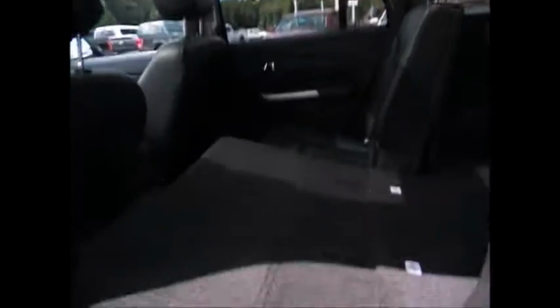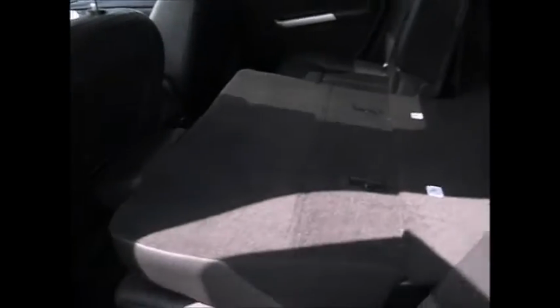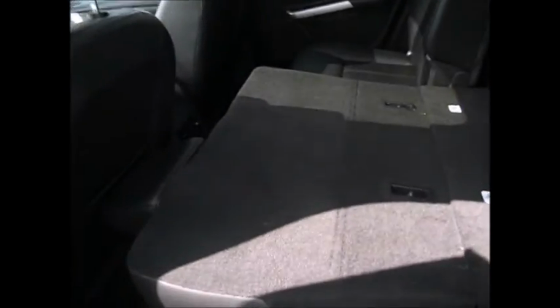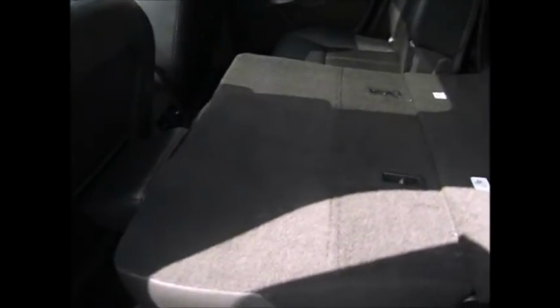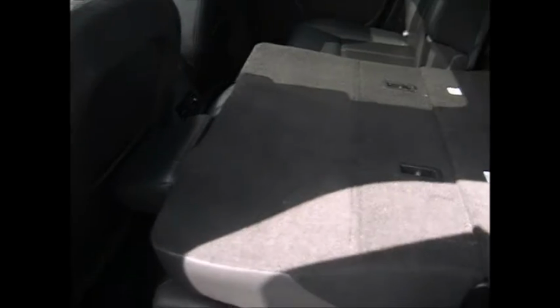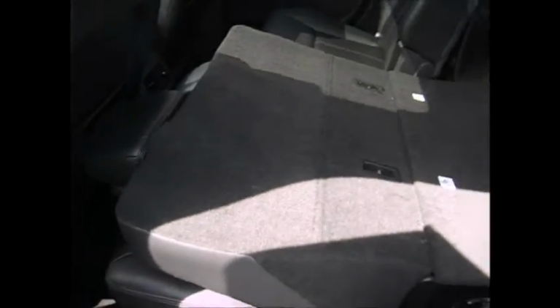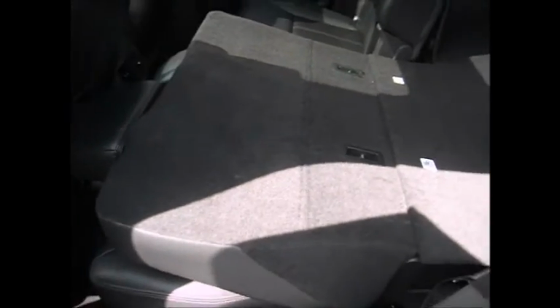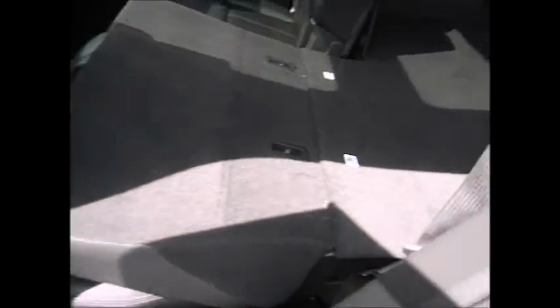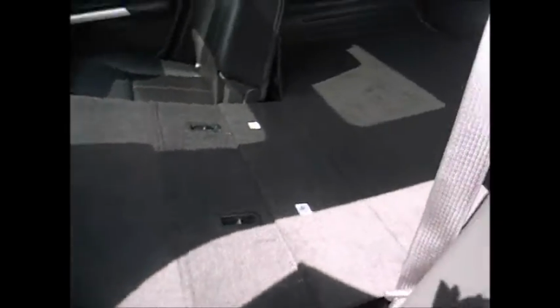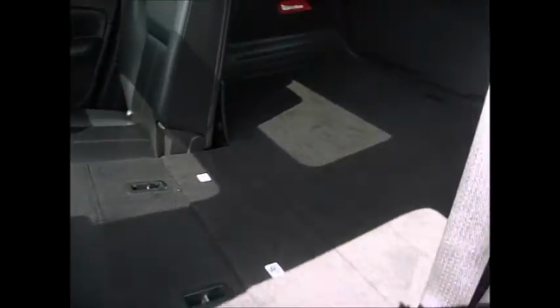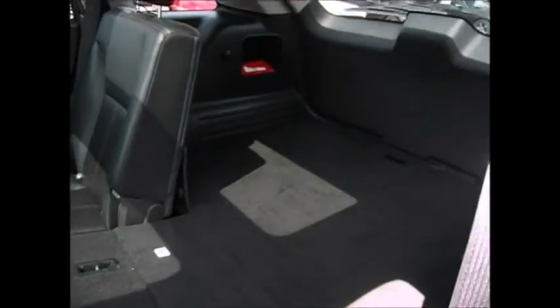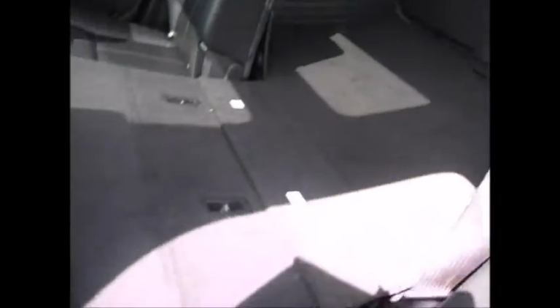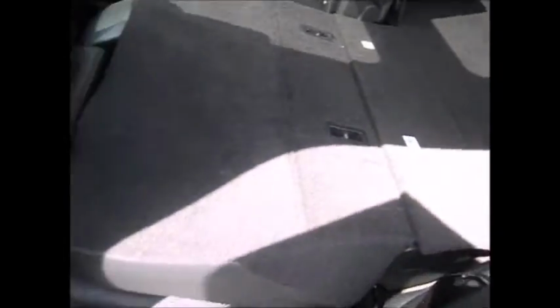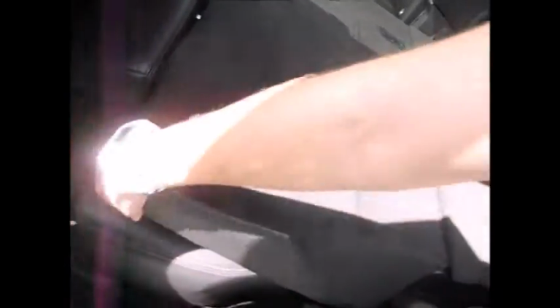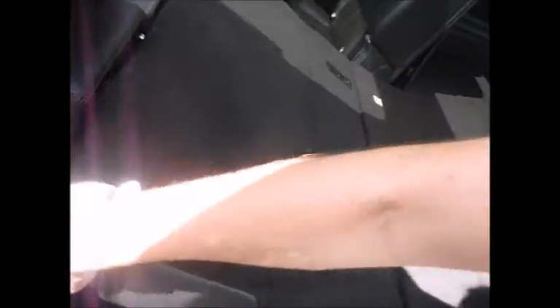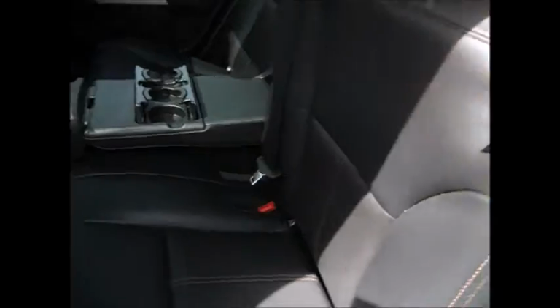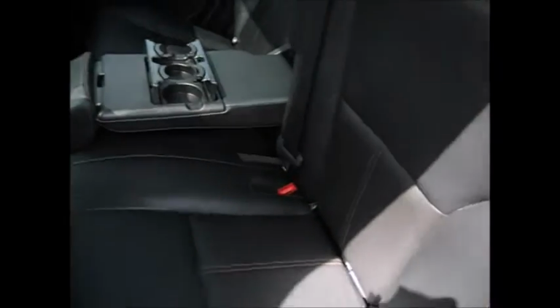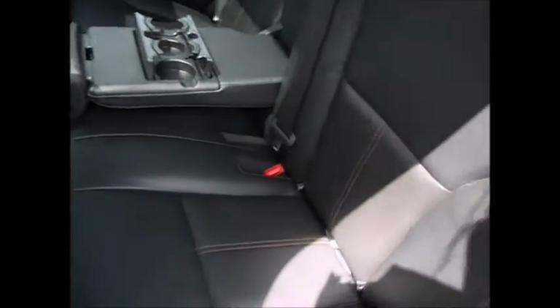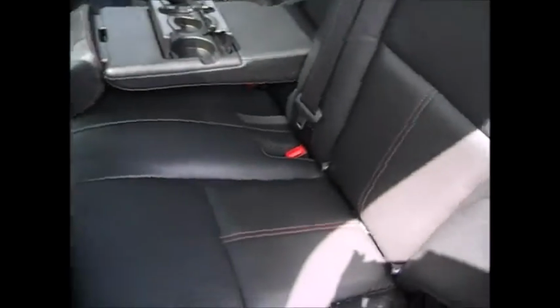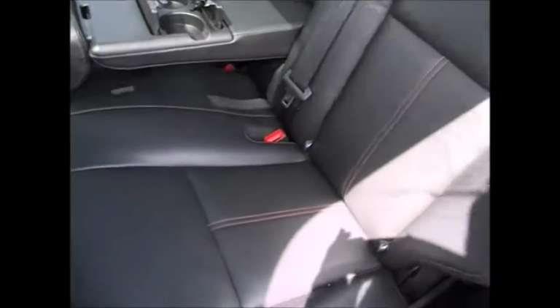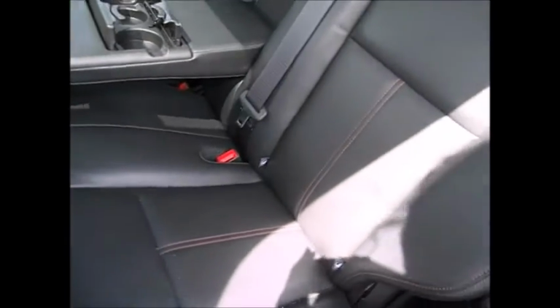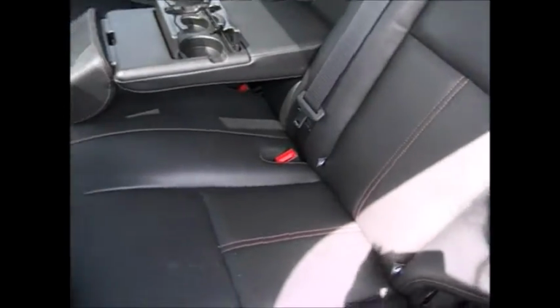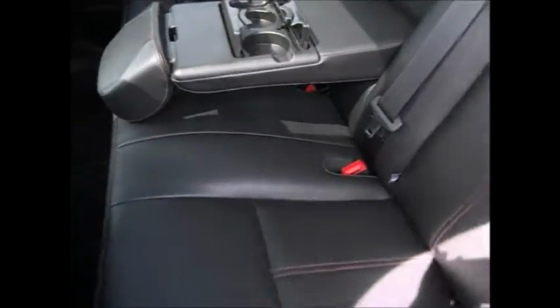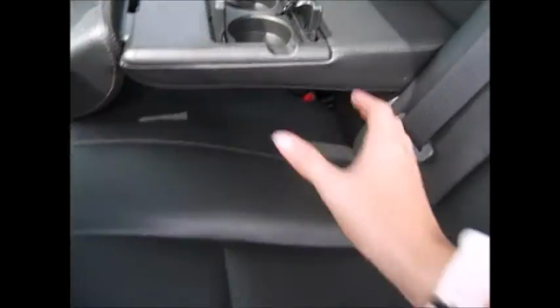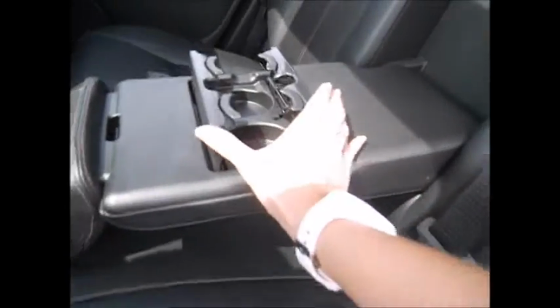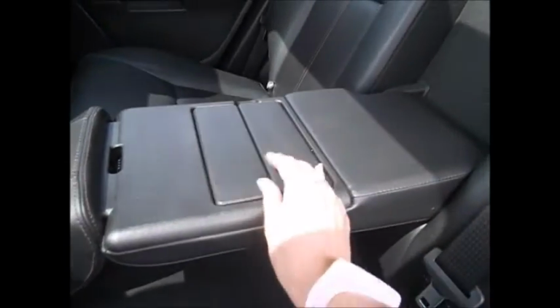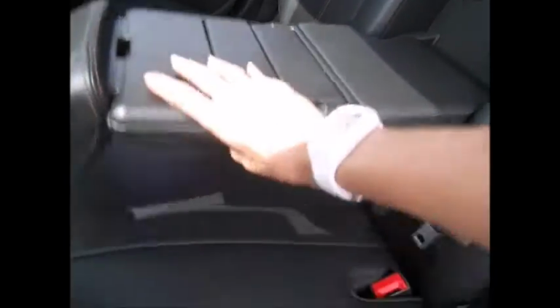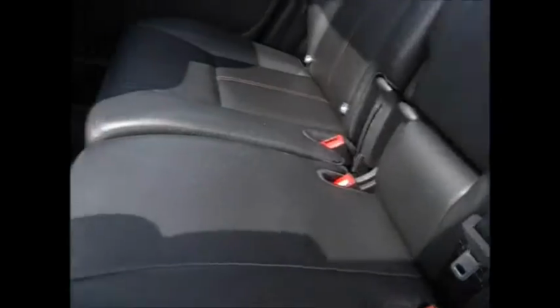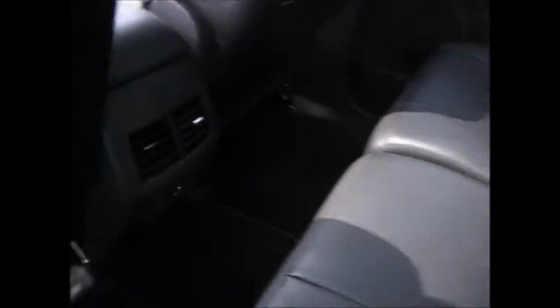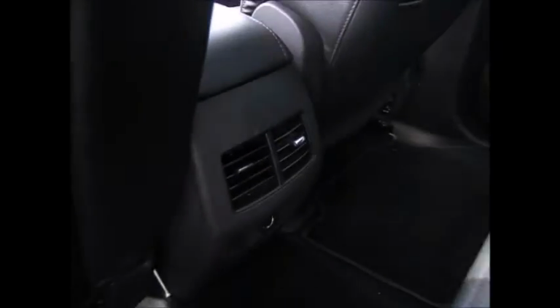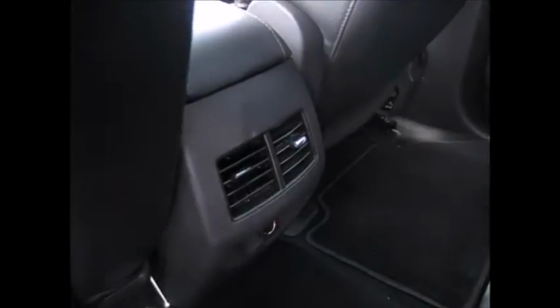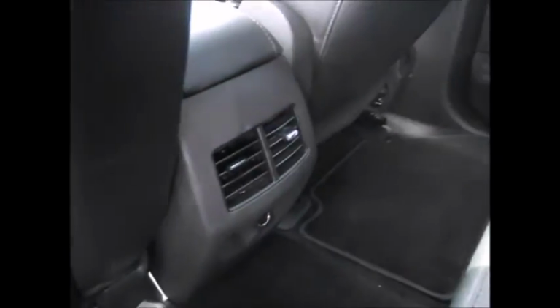I have the seats folded down to show you how easy it is and how much room you have for cargo space. You also have the ability to seat three adults in the back, with cup holders, armrests, and rear AC vents.